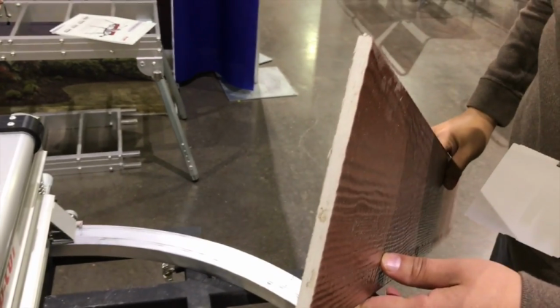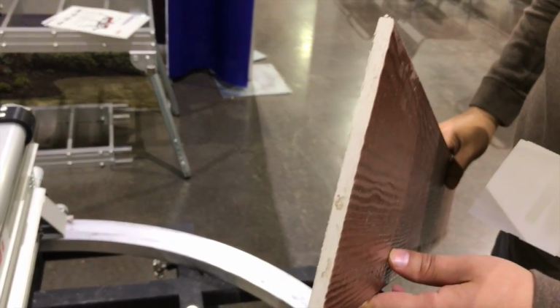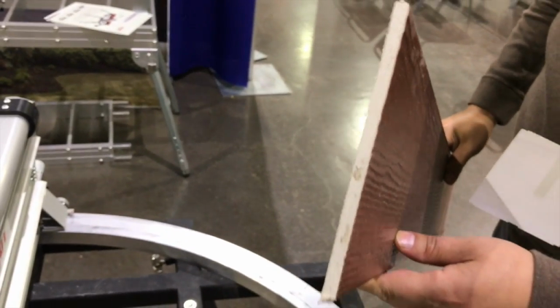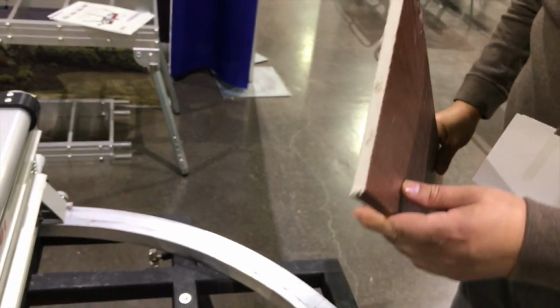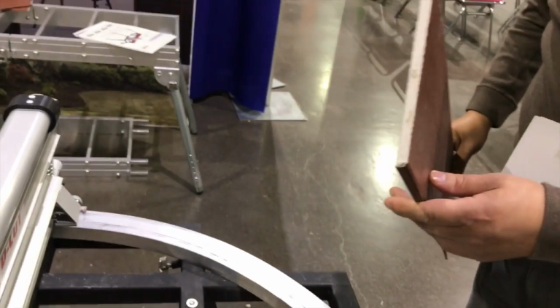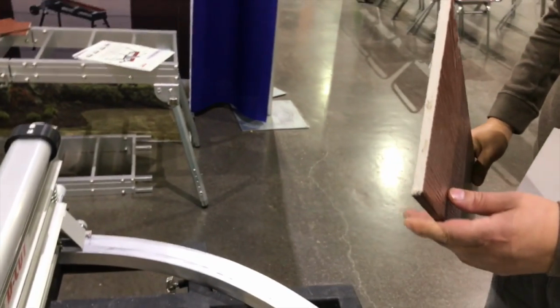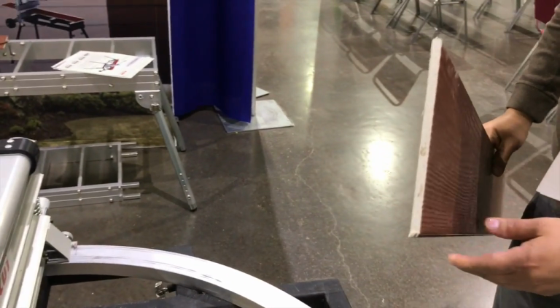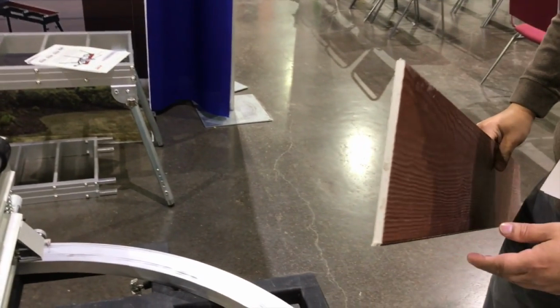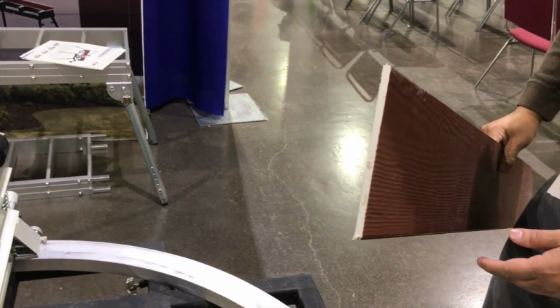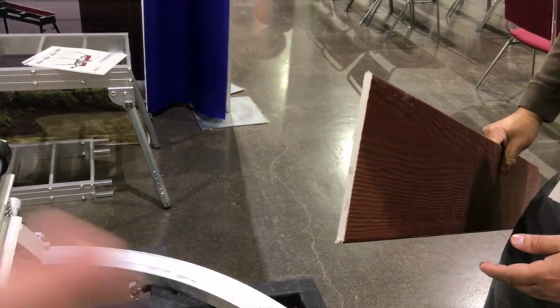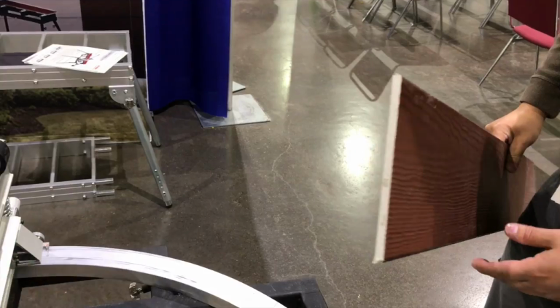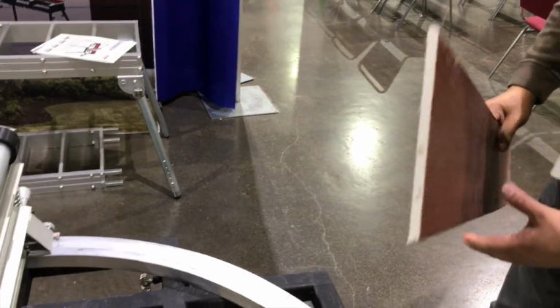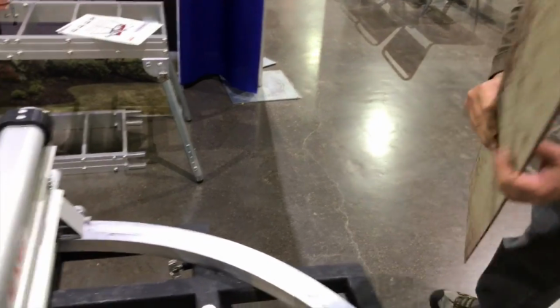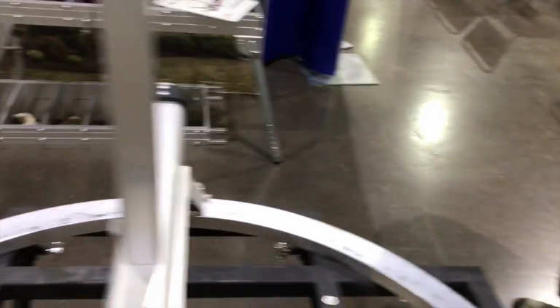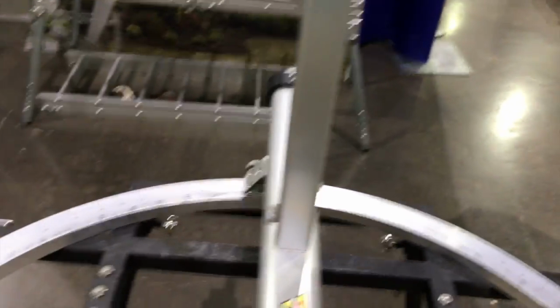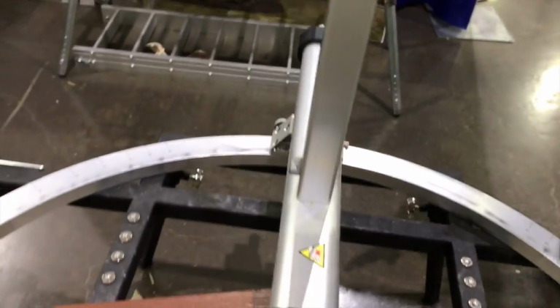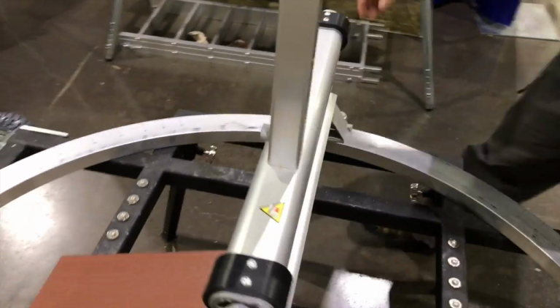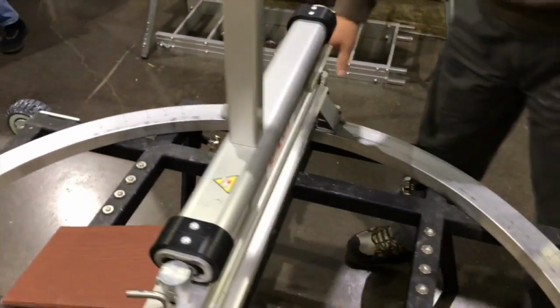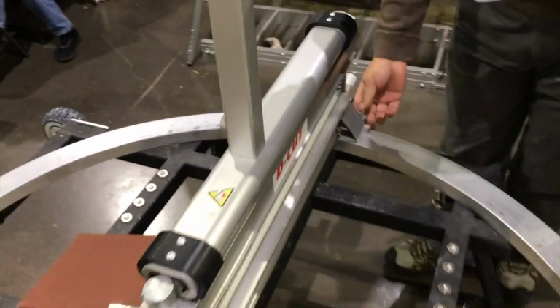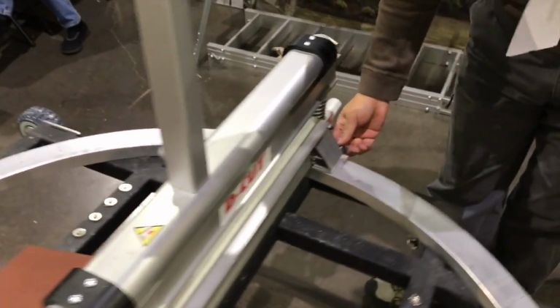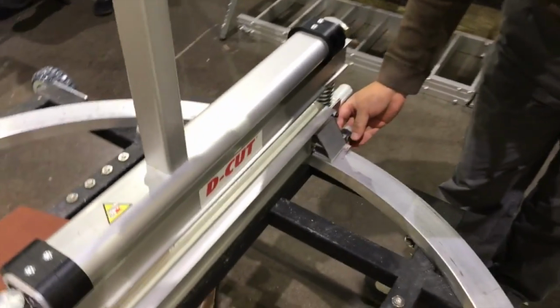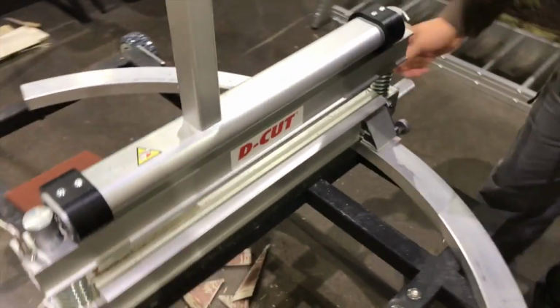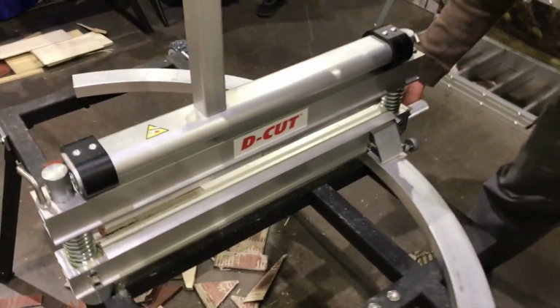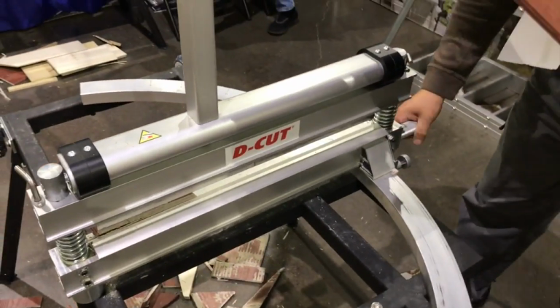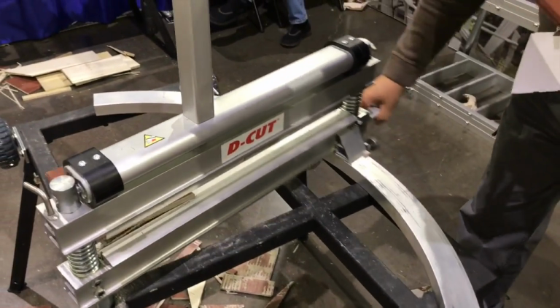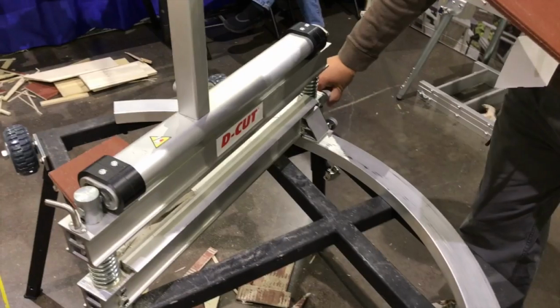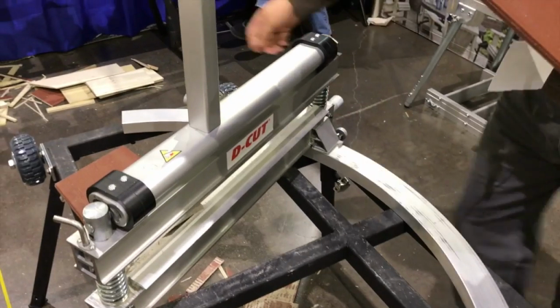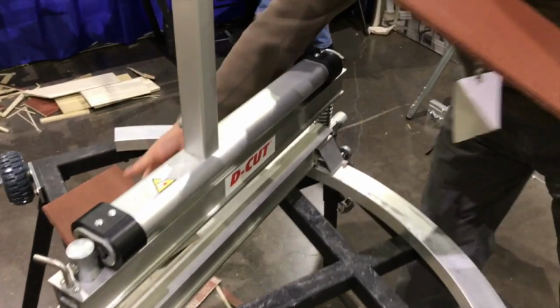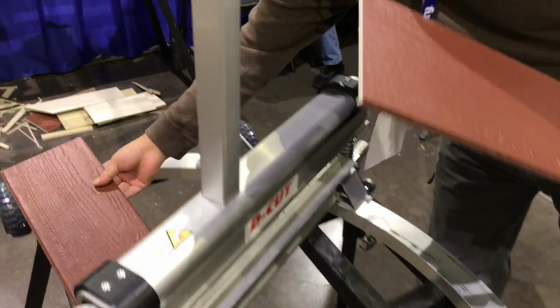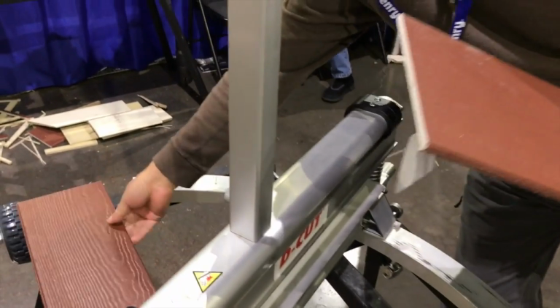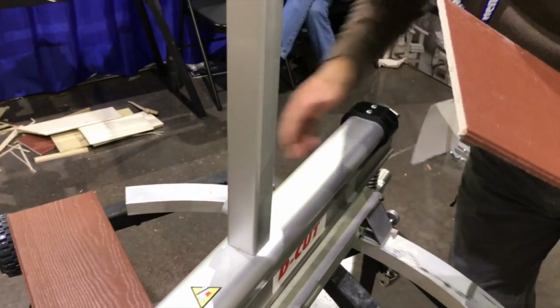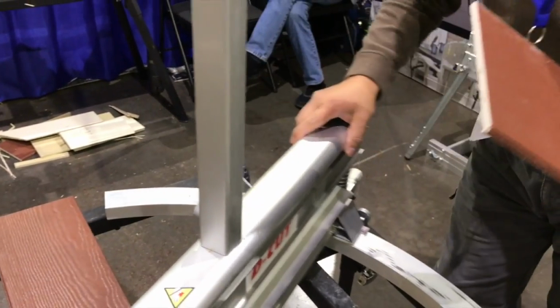The cool thing about it is it pivots to an angle. Let's do a straight cut, and after that you can choose any angle you want.